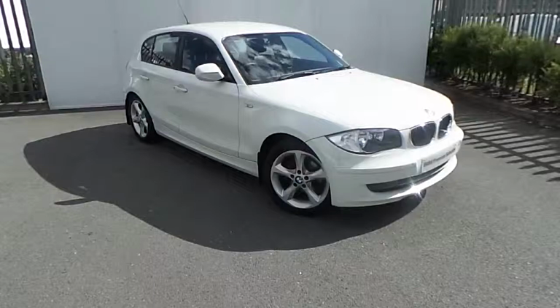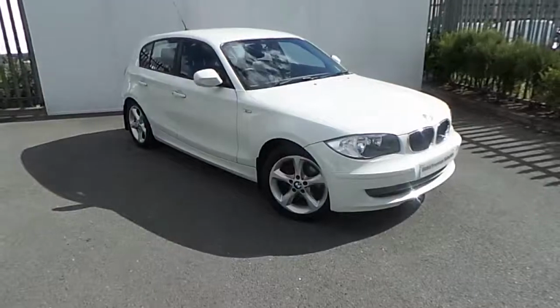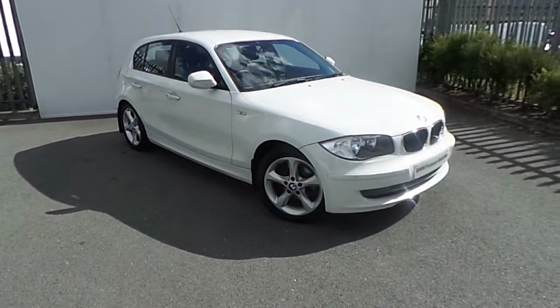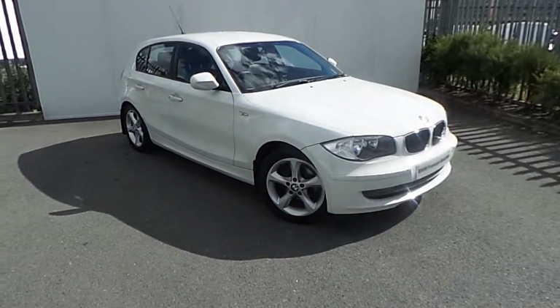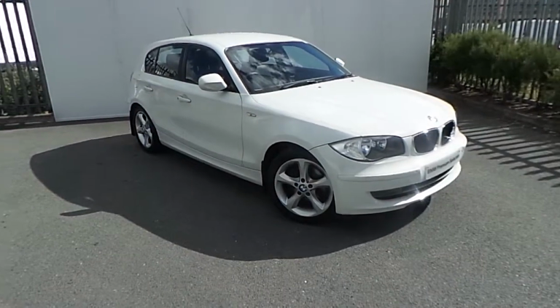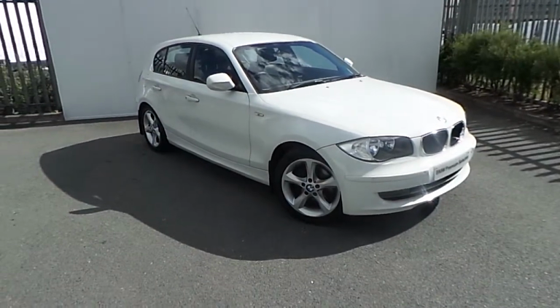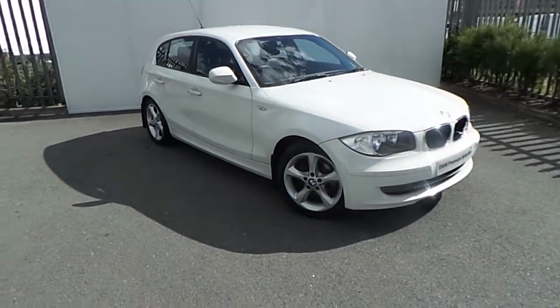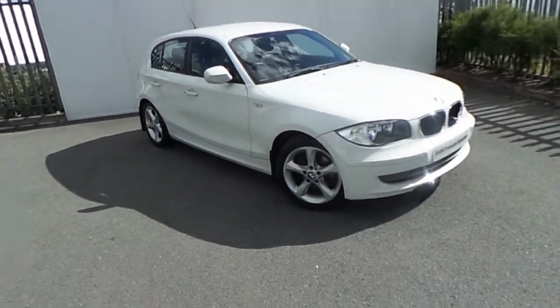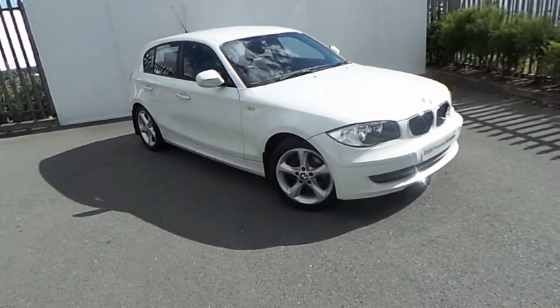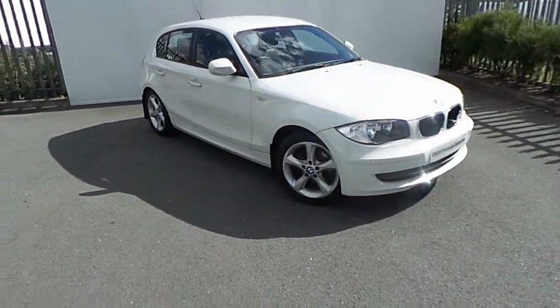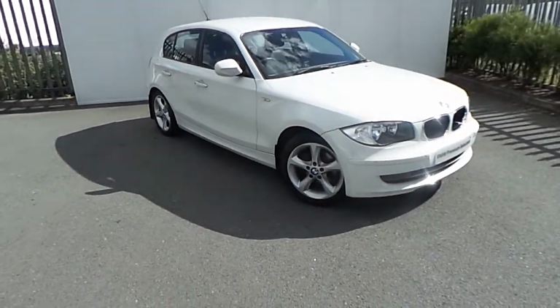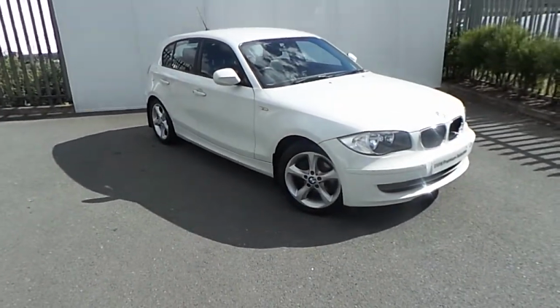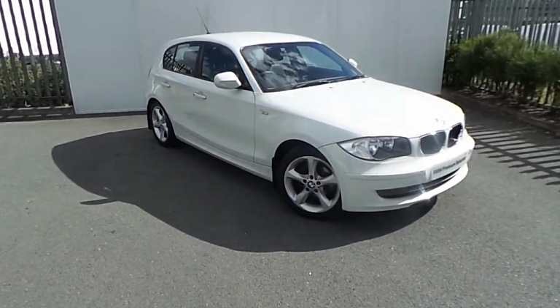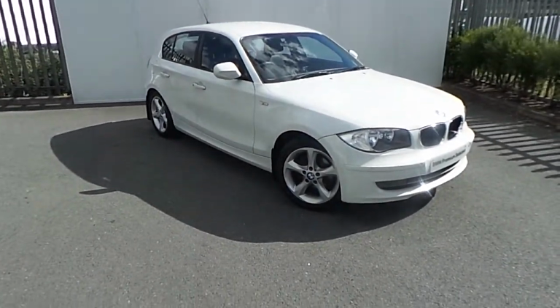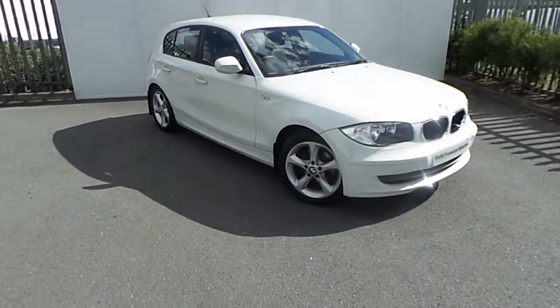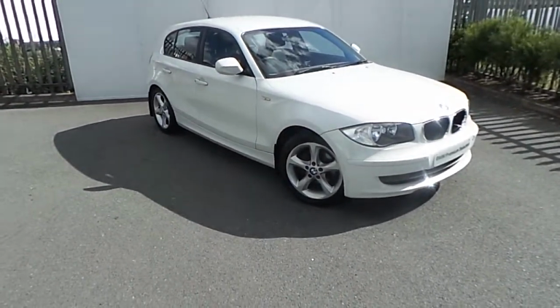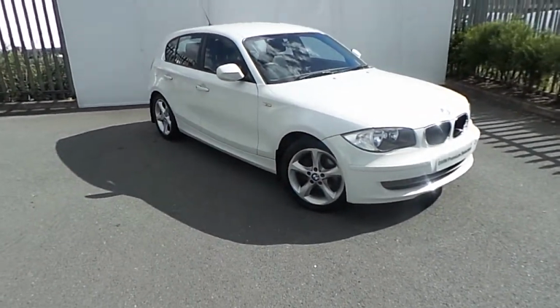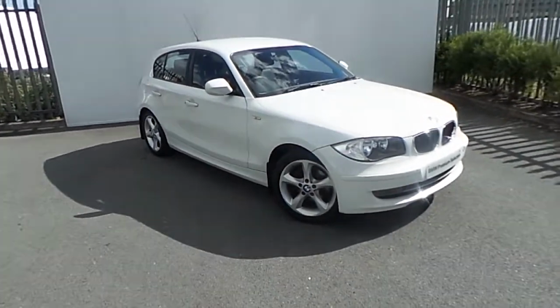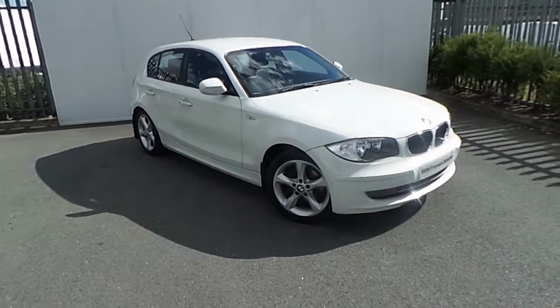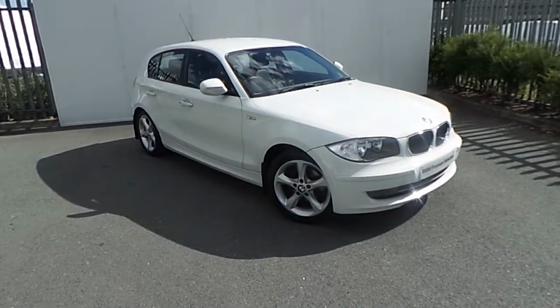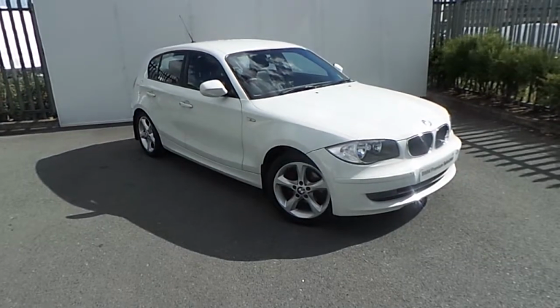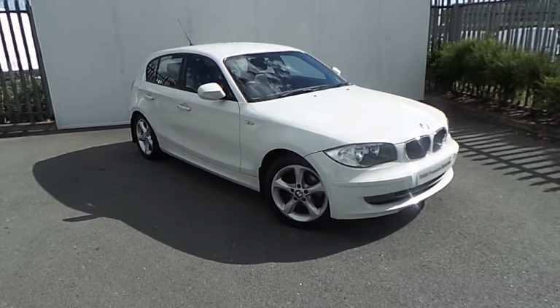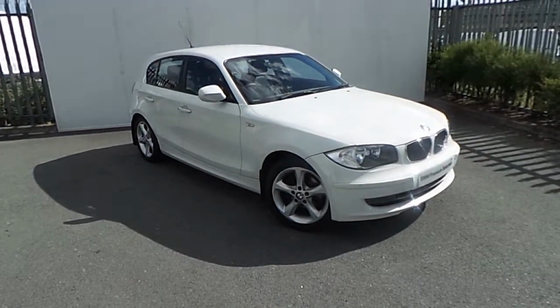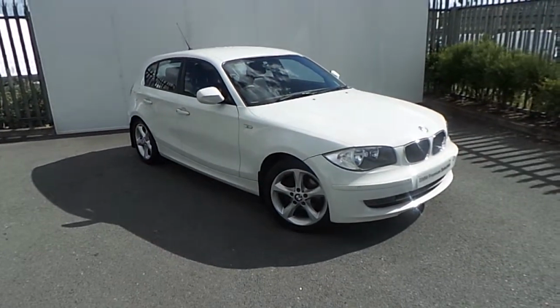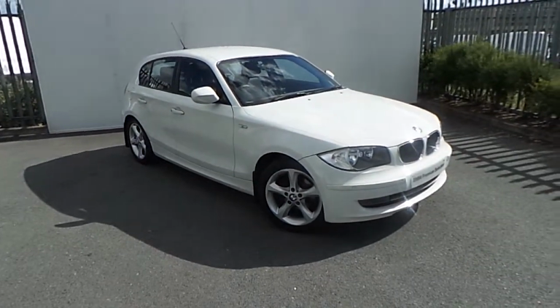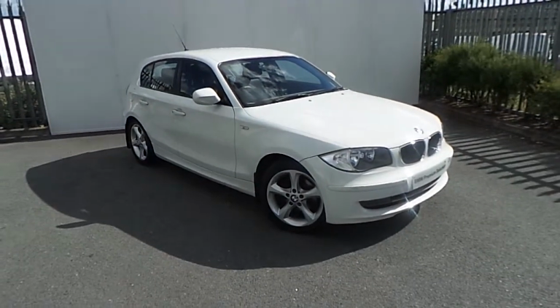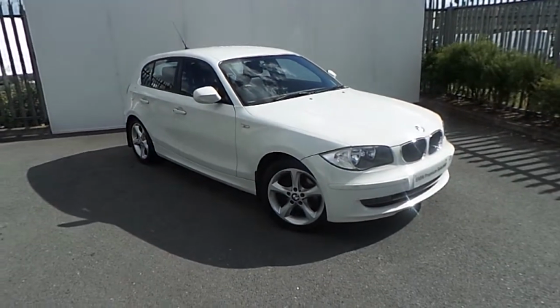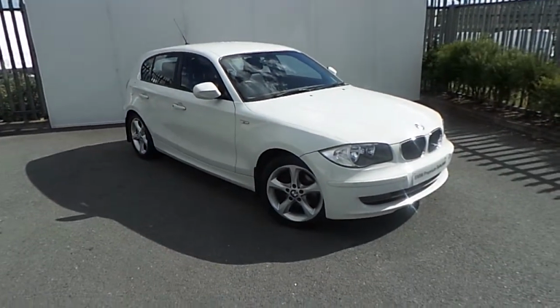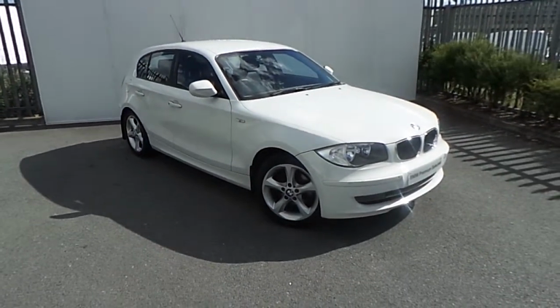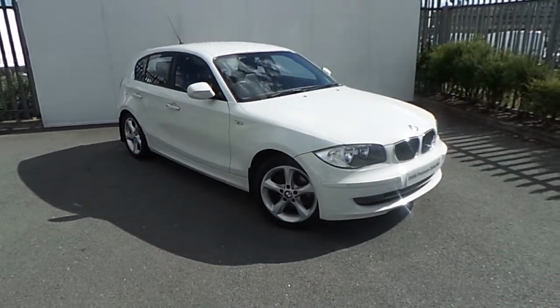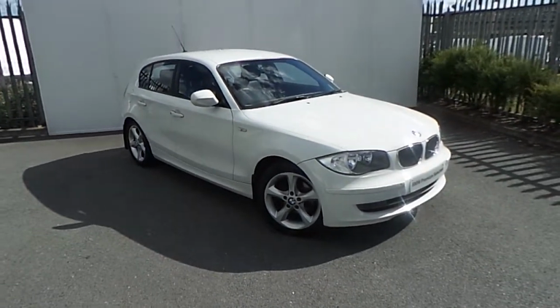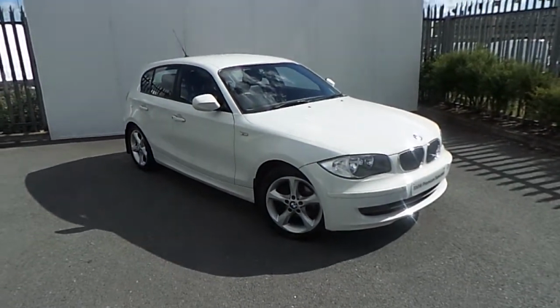Hi, Tom here from the John O'Fee BMW. Here we have the newest addition to our BMW Premium Selection. This is a 118D Sport, finished in Alpine White.